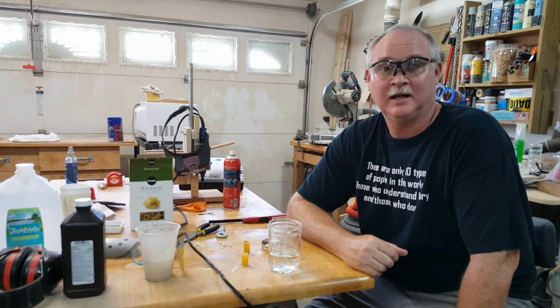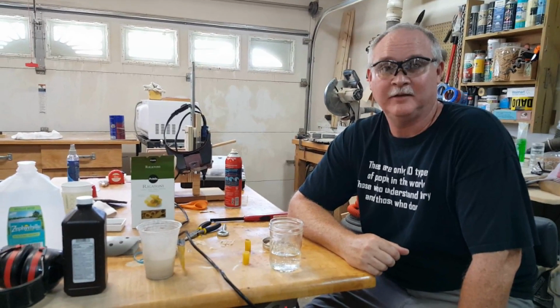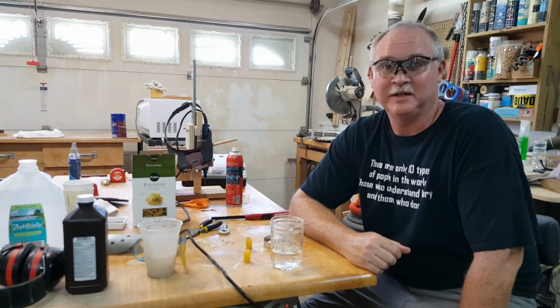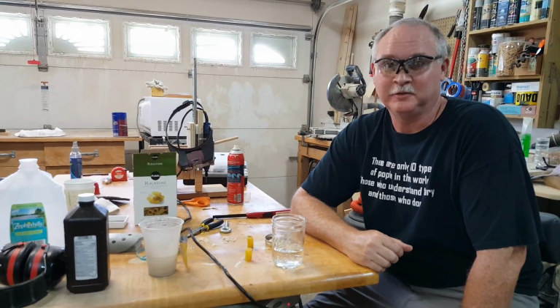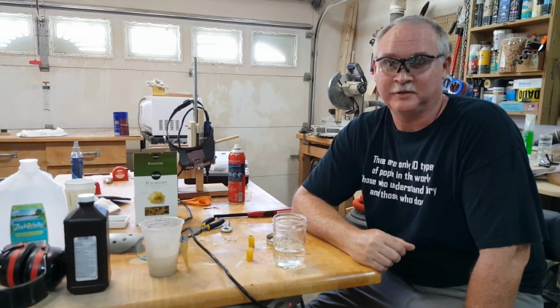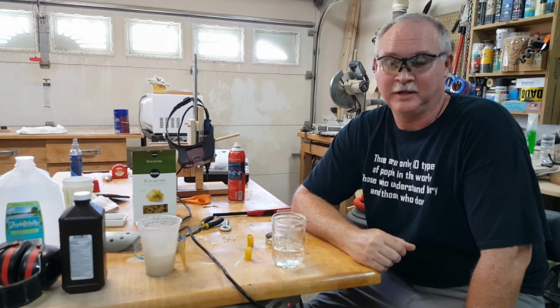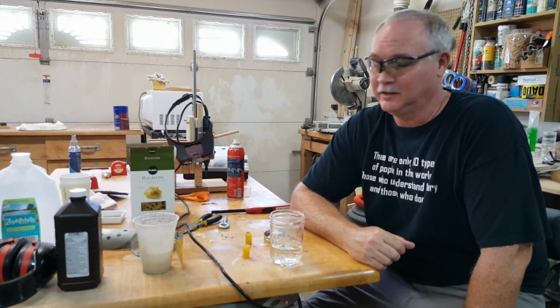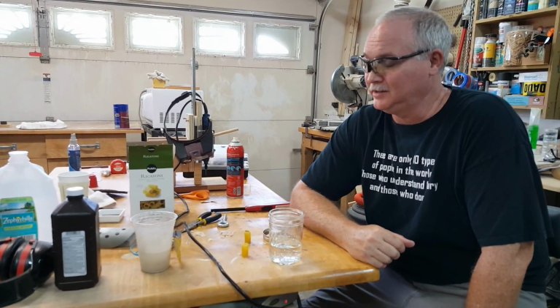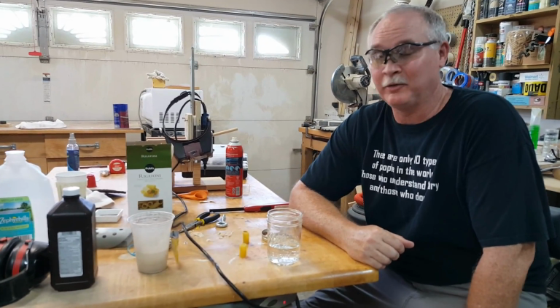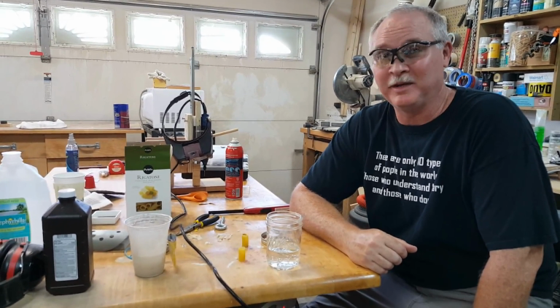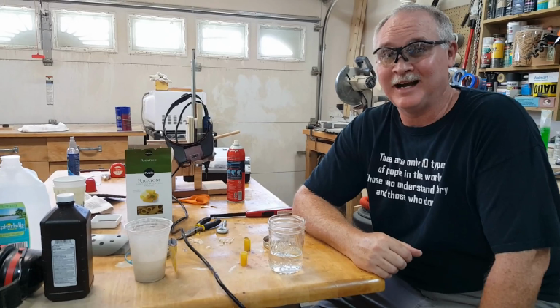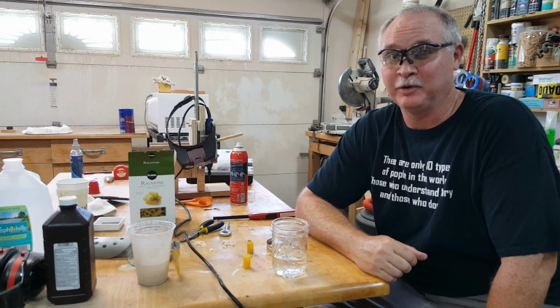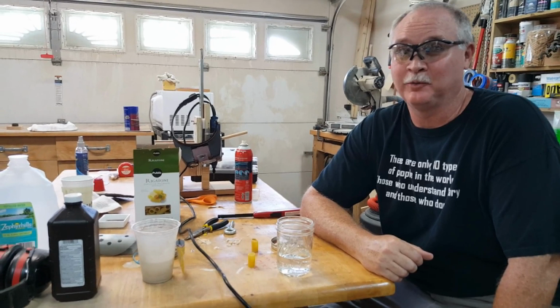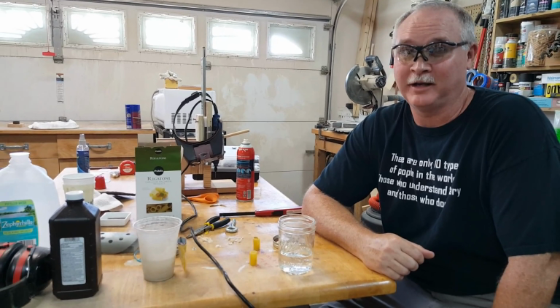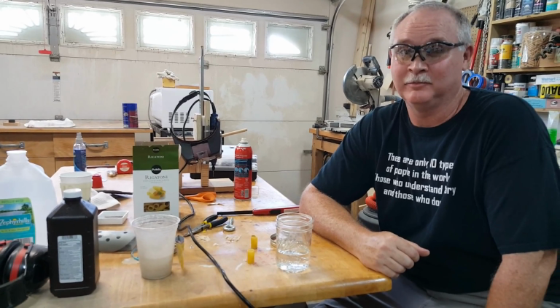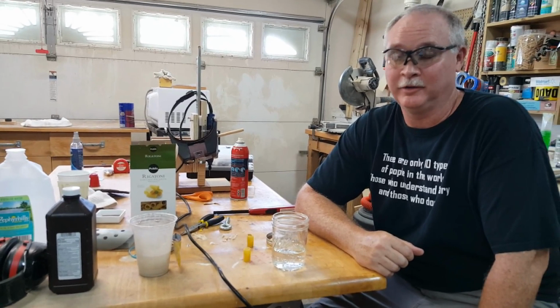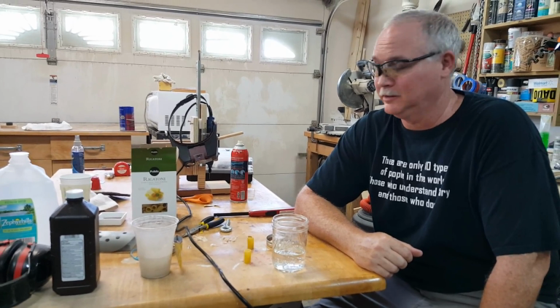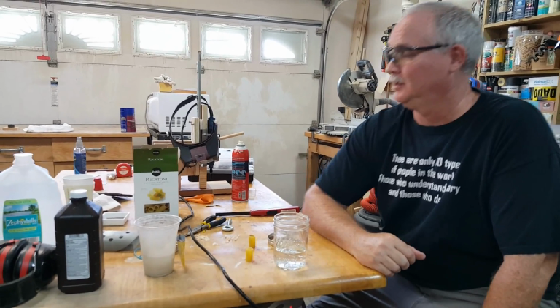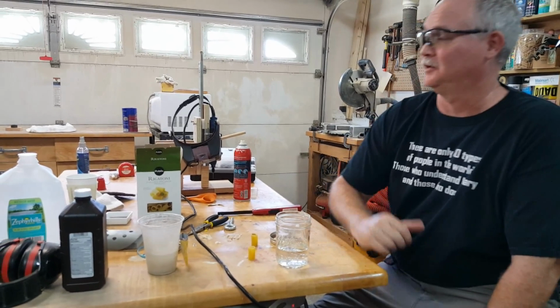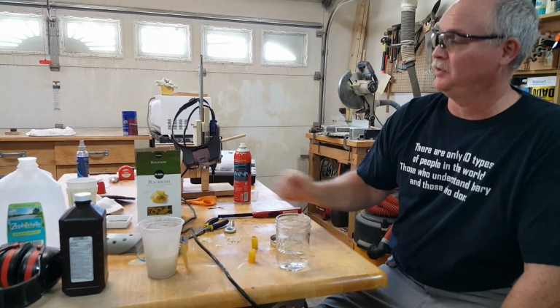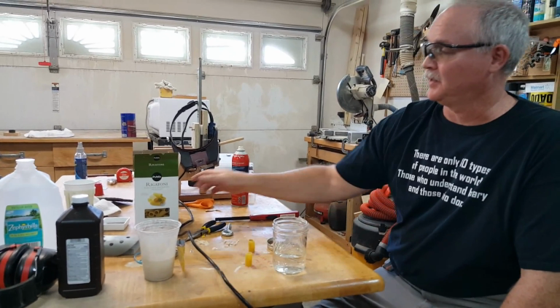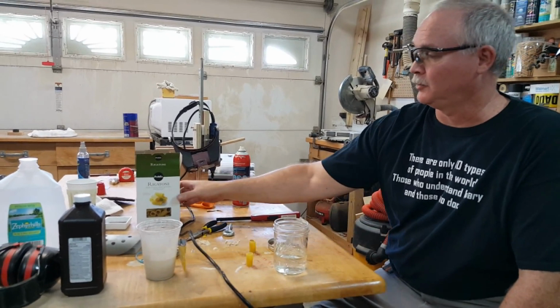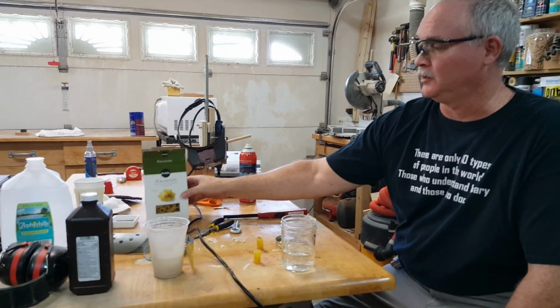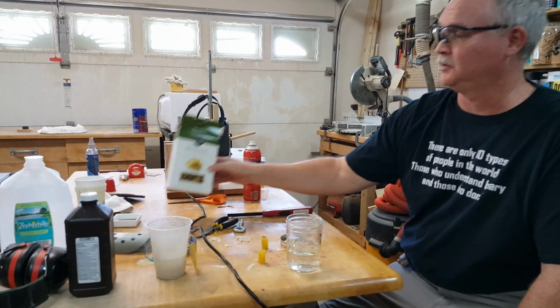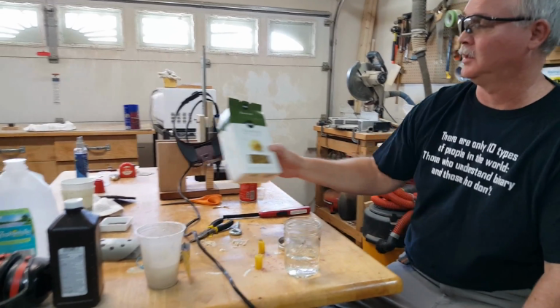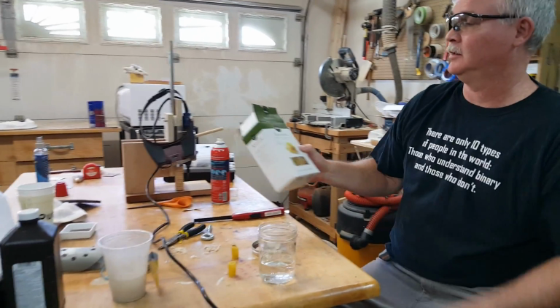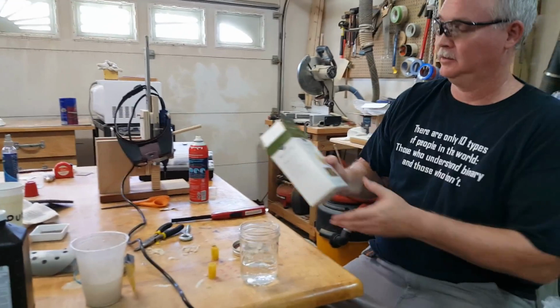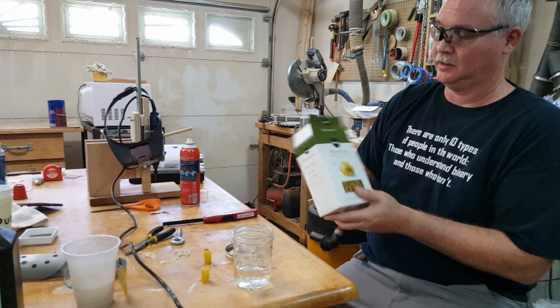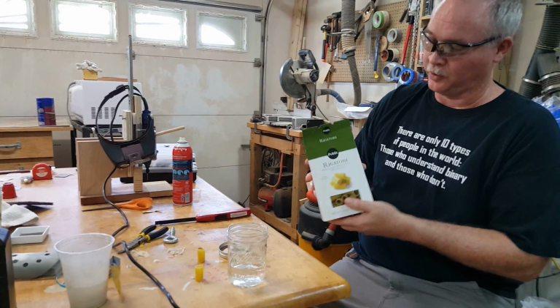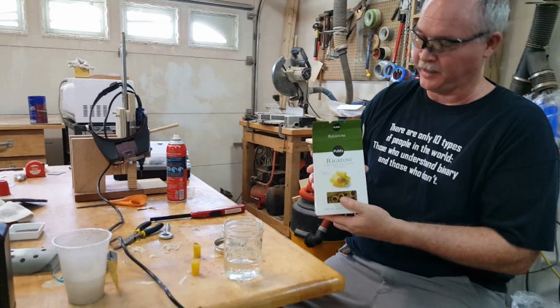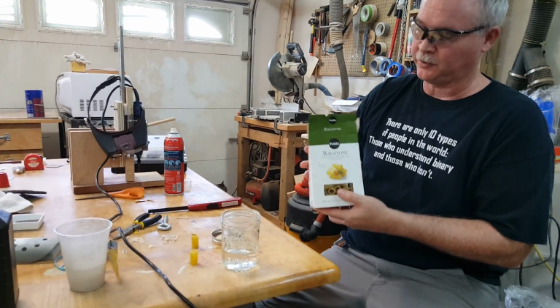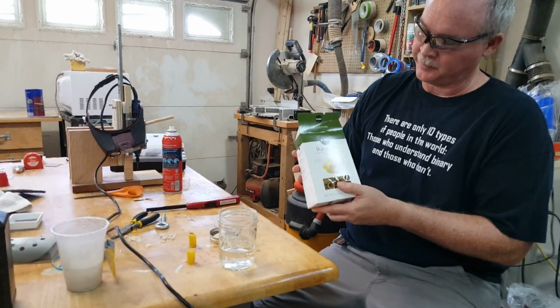Hi everybody, it's Lou, Just Lou again. Today we're going to make a hybrid rocket motor, so it's pretty exciting. We're going to use some ordinary household items.